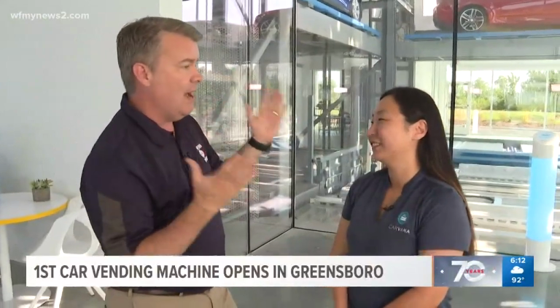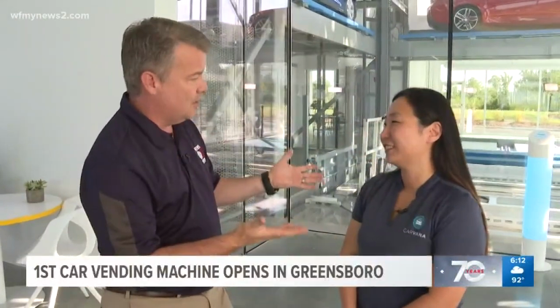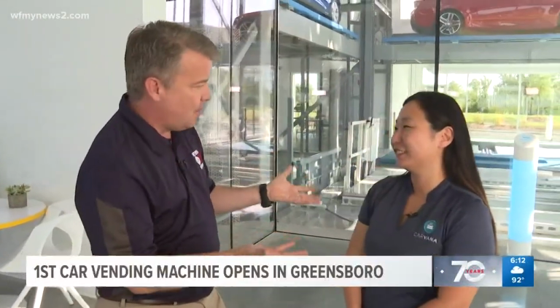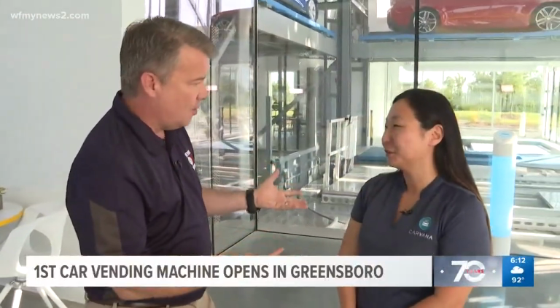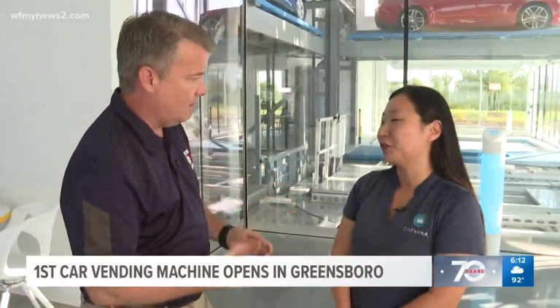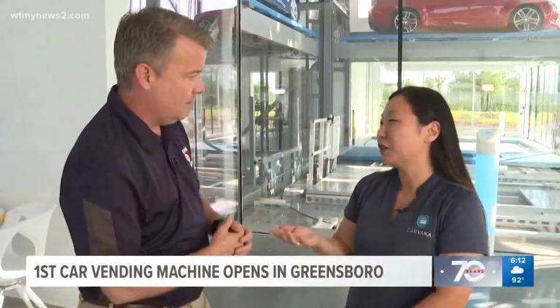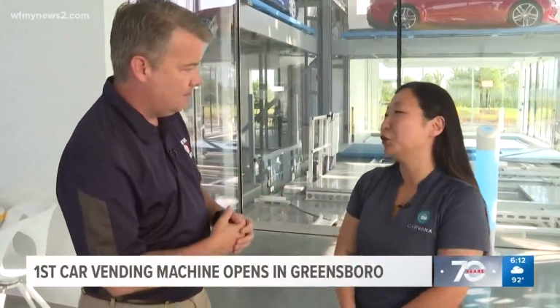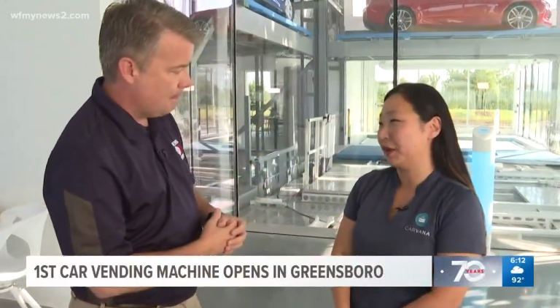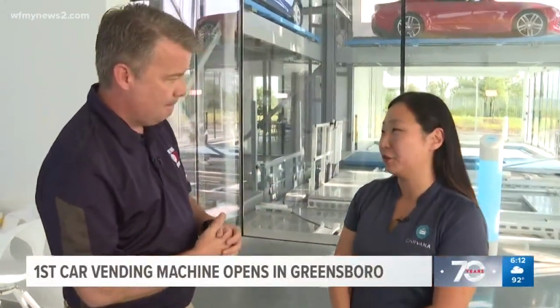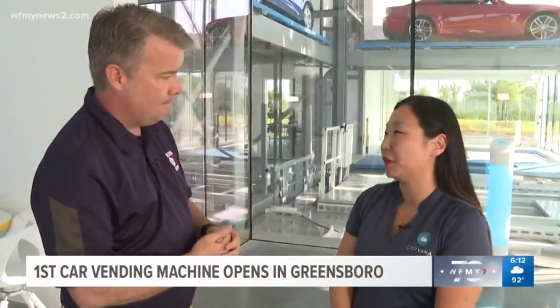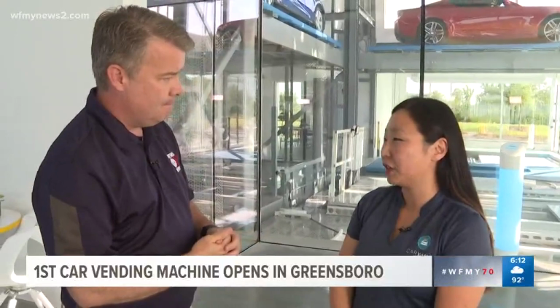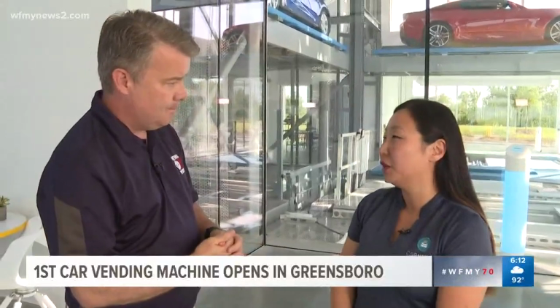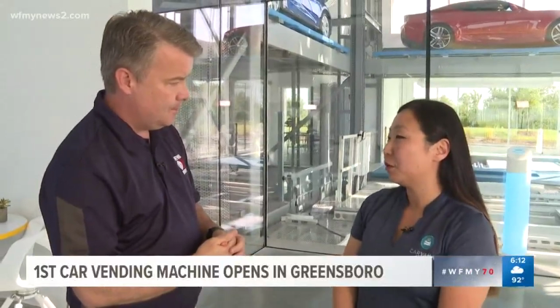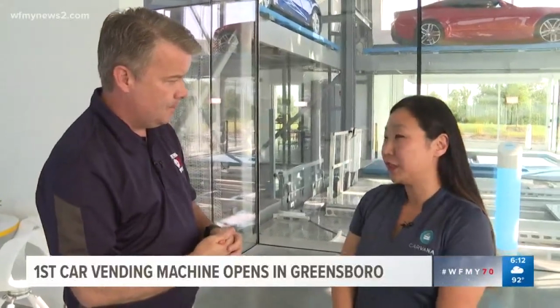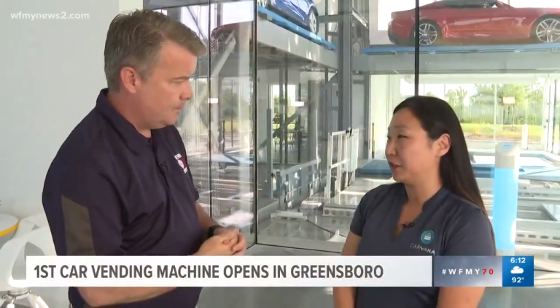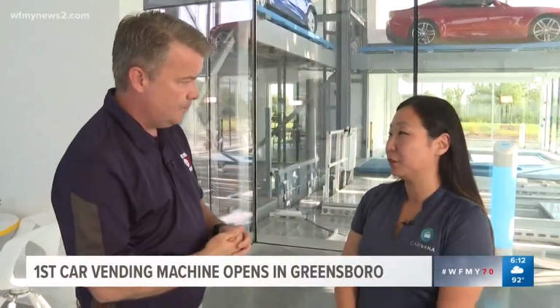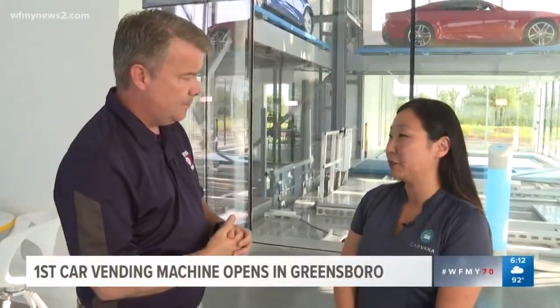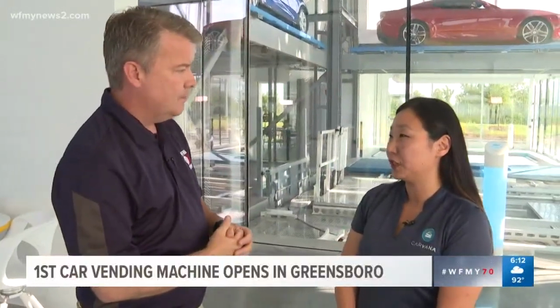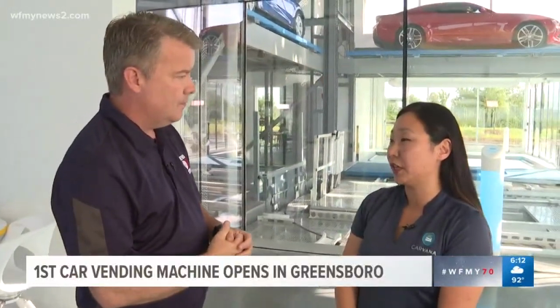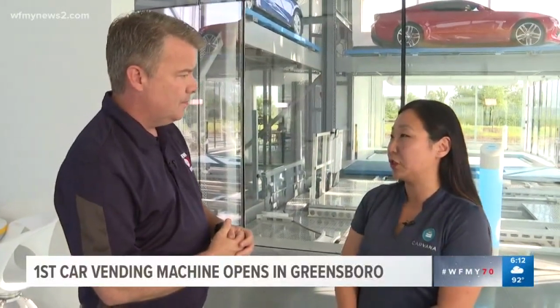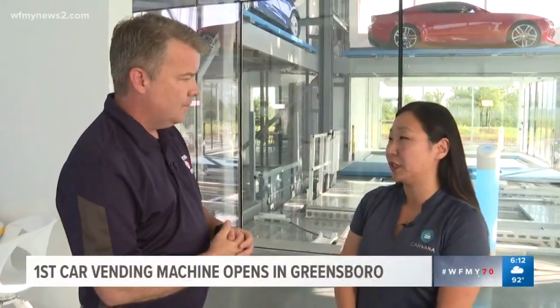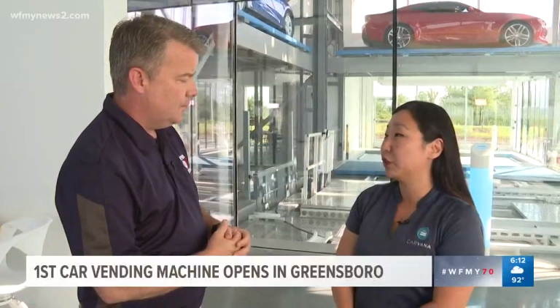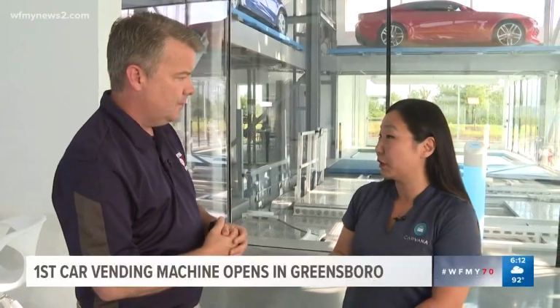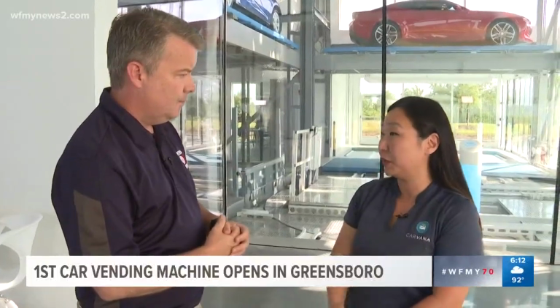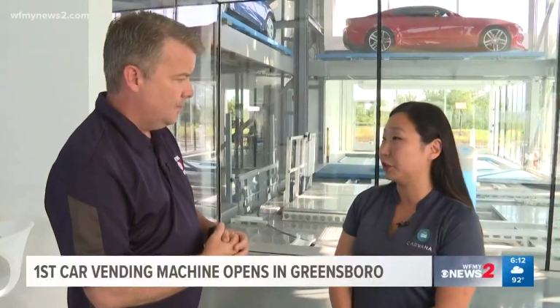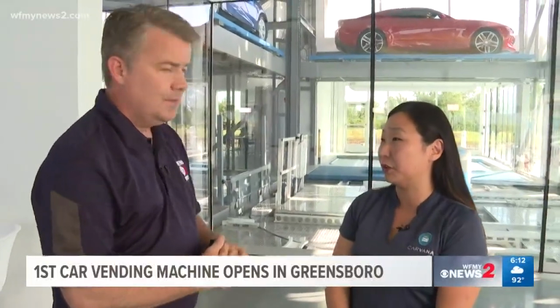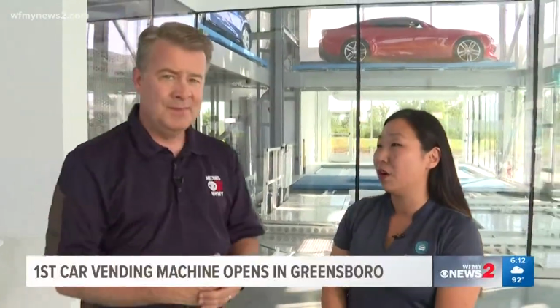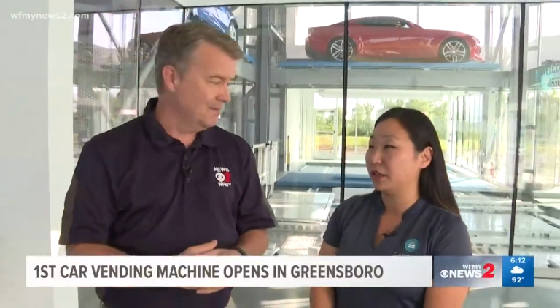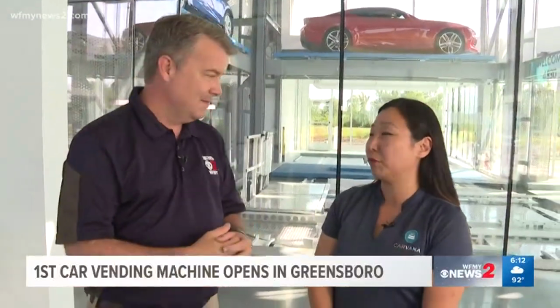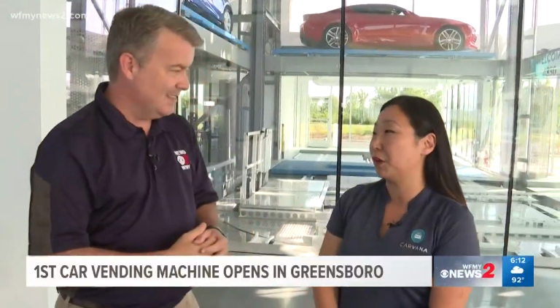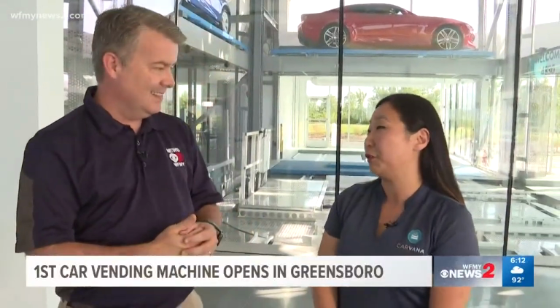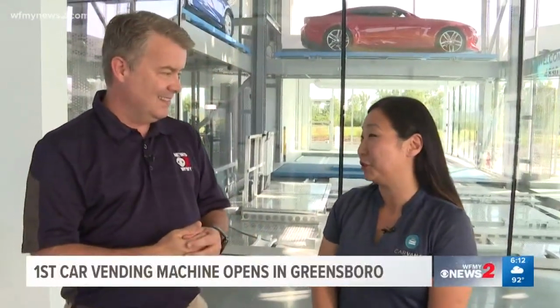How do you buy the car? Carvana is a whole new way to buy a car. You can go on Carvana.com, shop more than 15,000 vehicles, finance, purchase, and then schedule as soon as next-day delivery or car vending machine pickup here in Greensboro — all from the comfort of home or on the go via your mobile device.